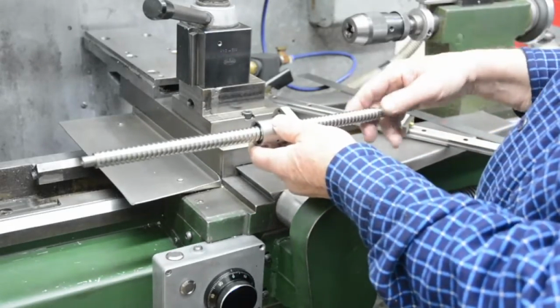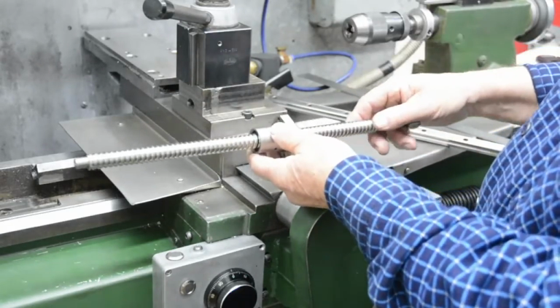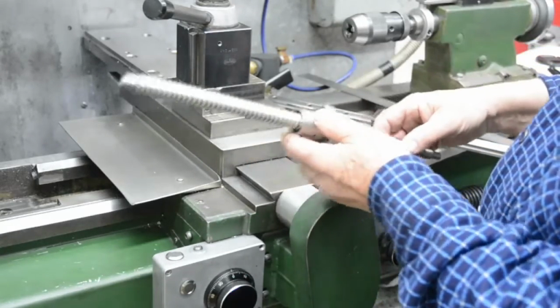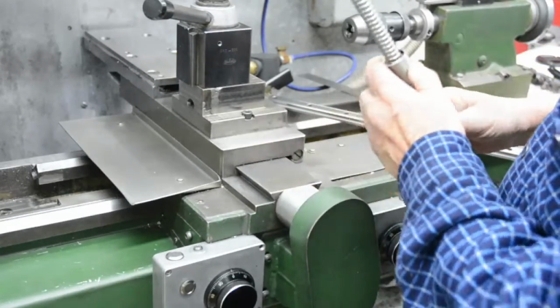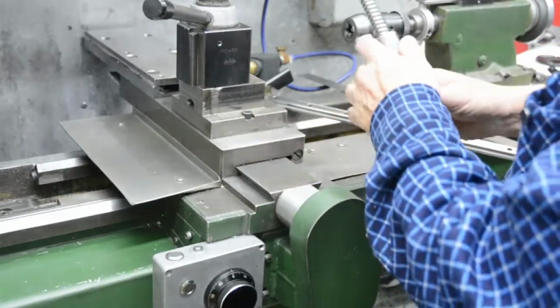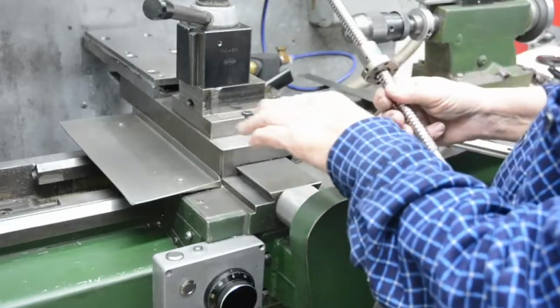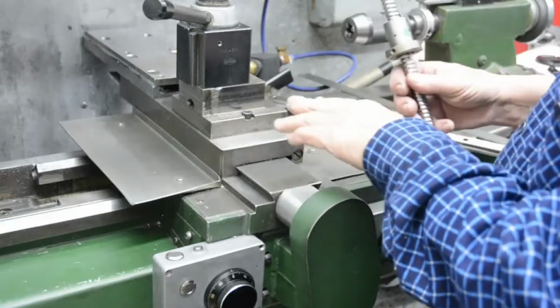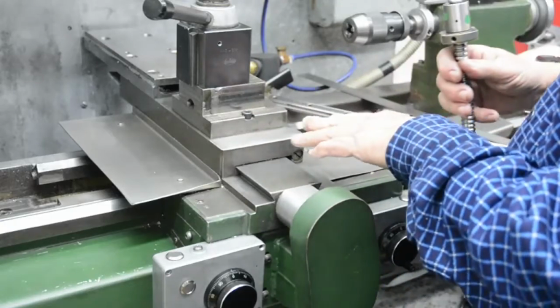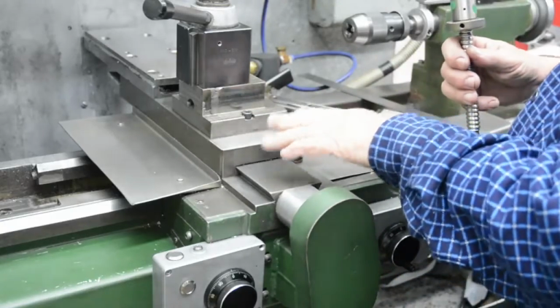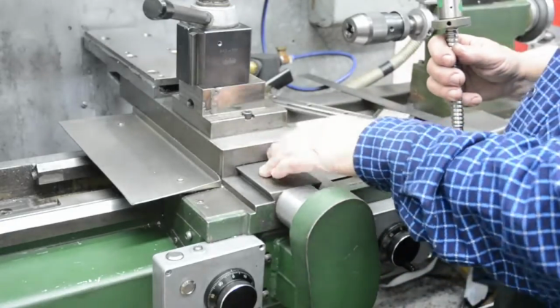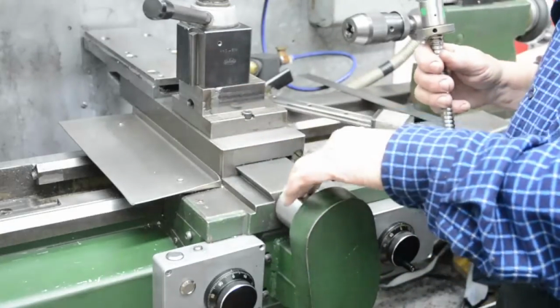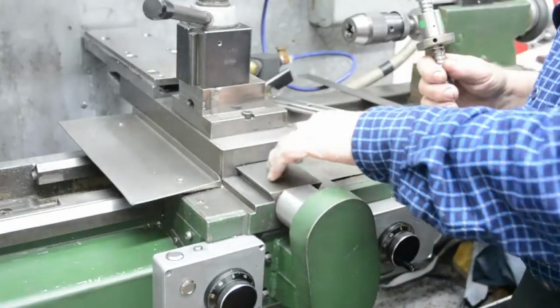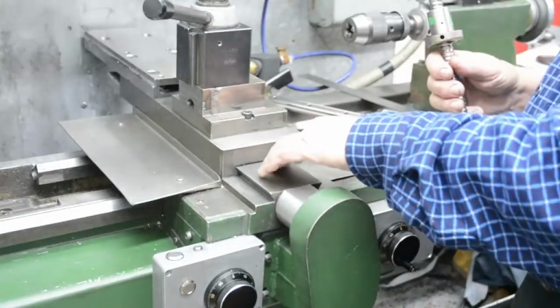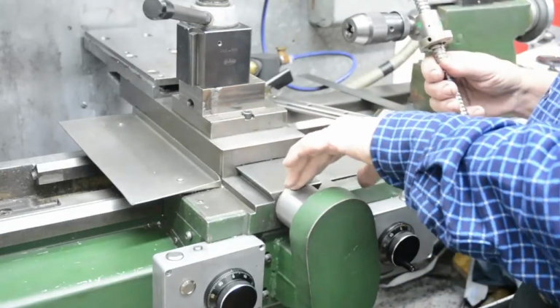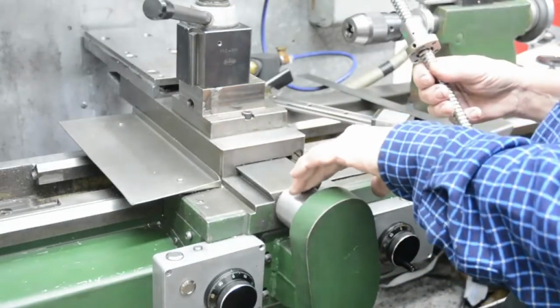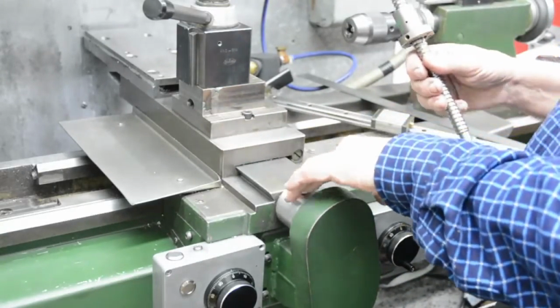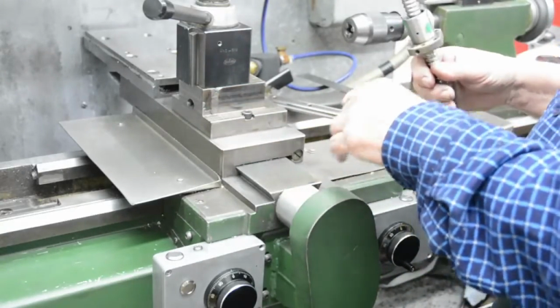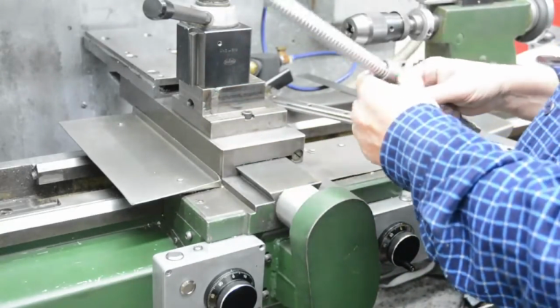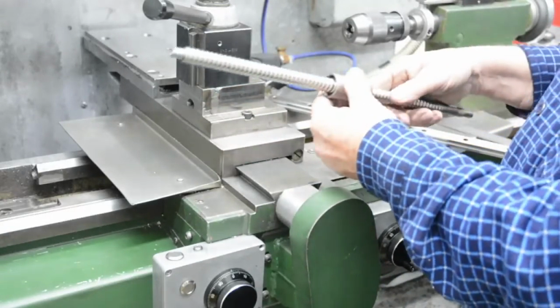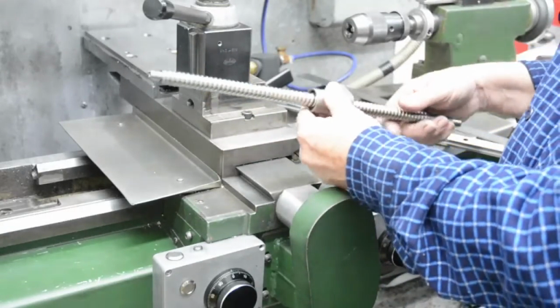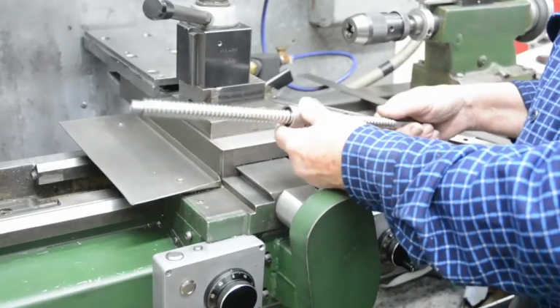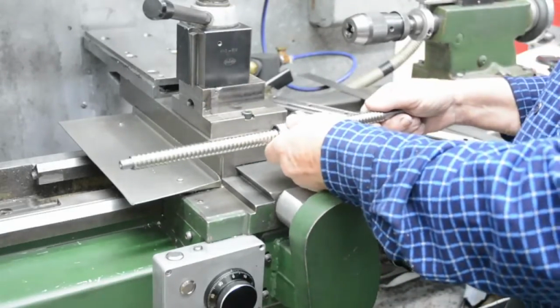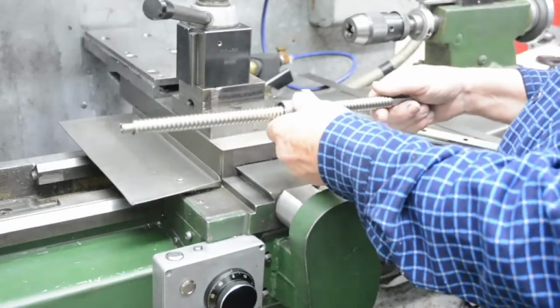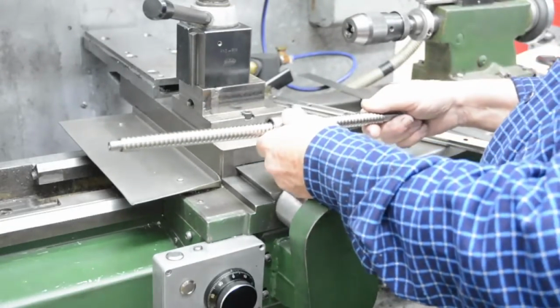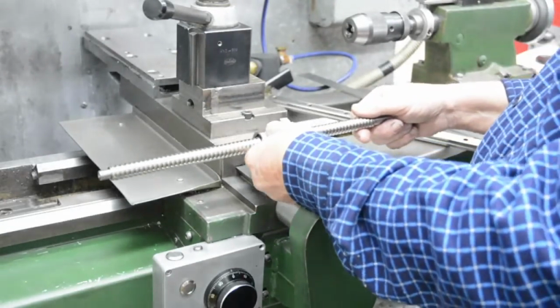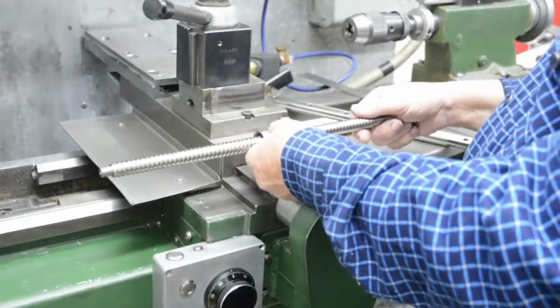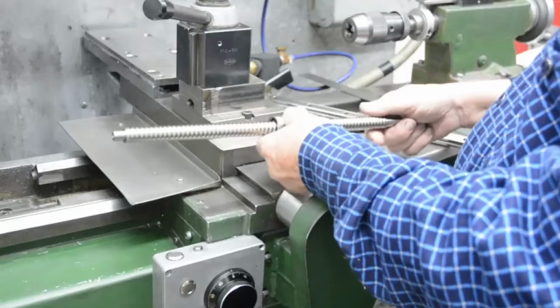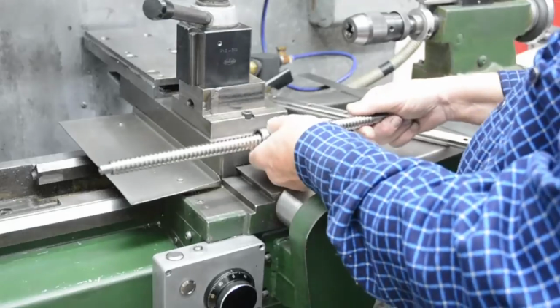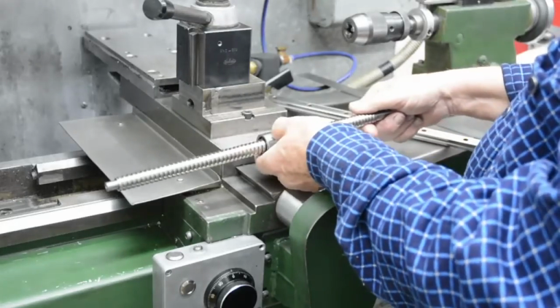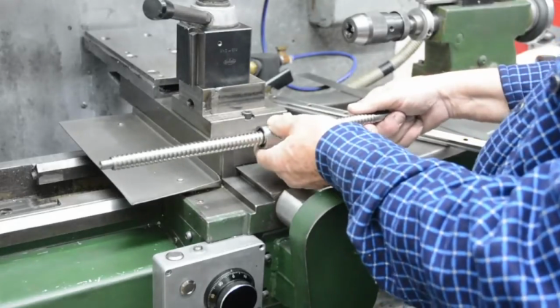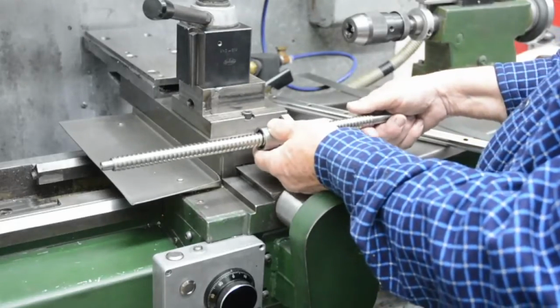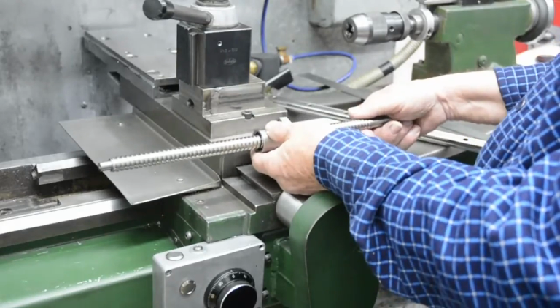I've got something very similar to this already inside here on the lathe that I've been using for, probably getting on for two years now.